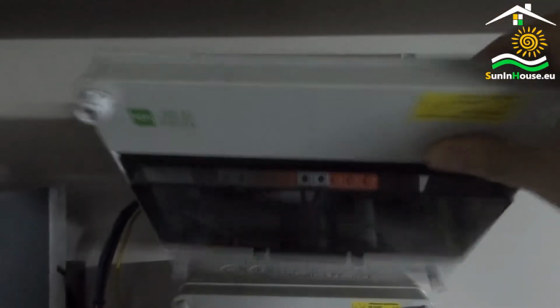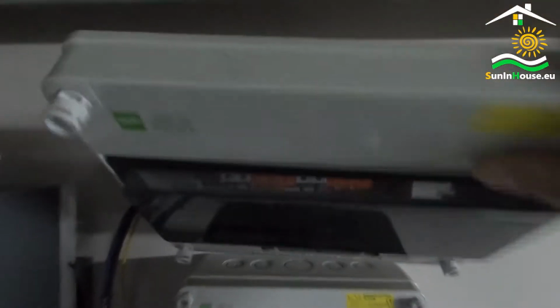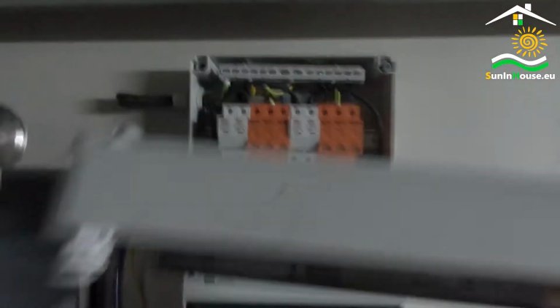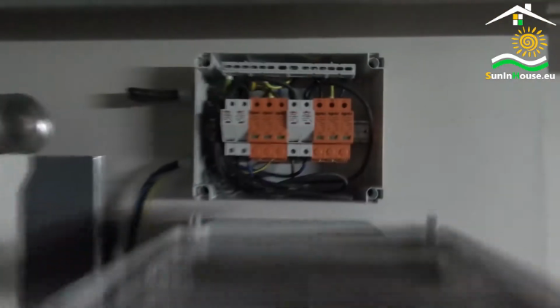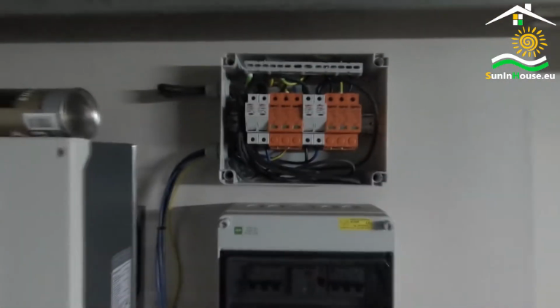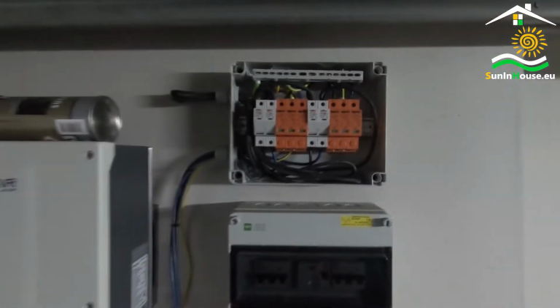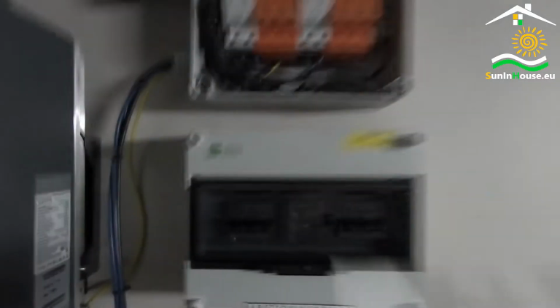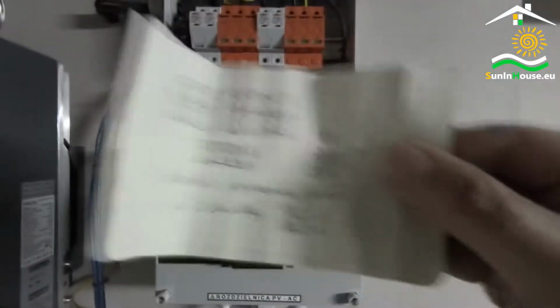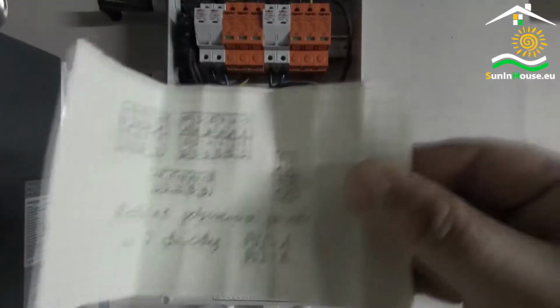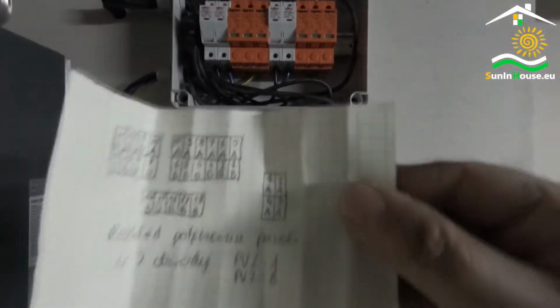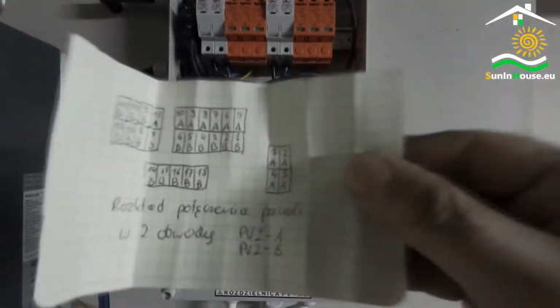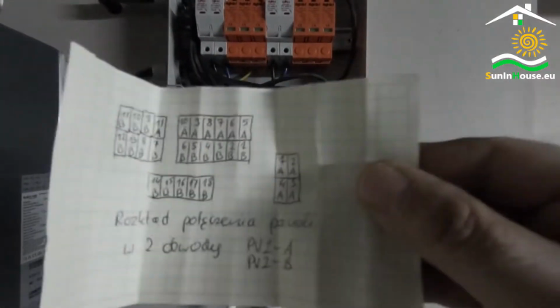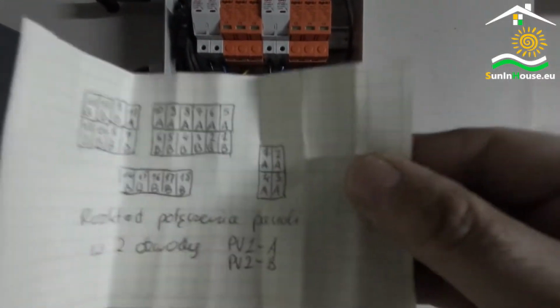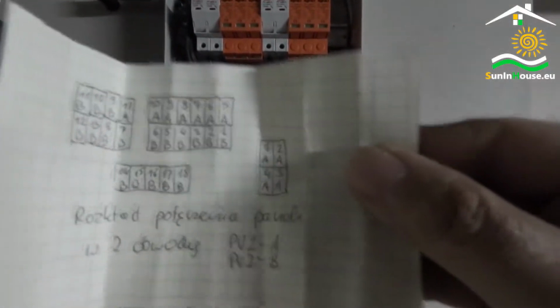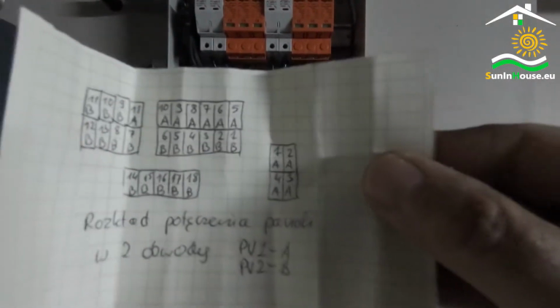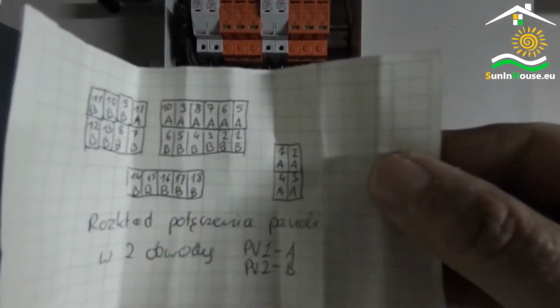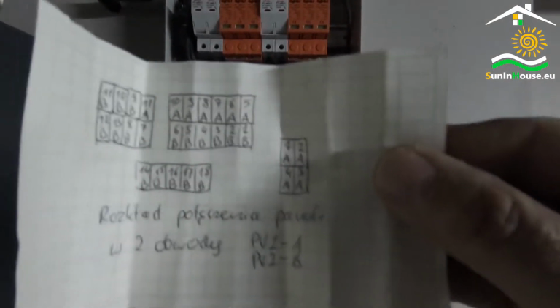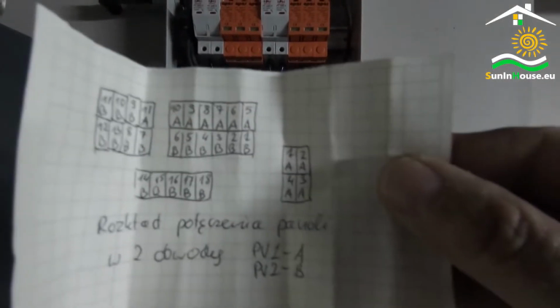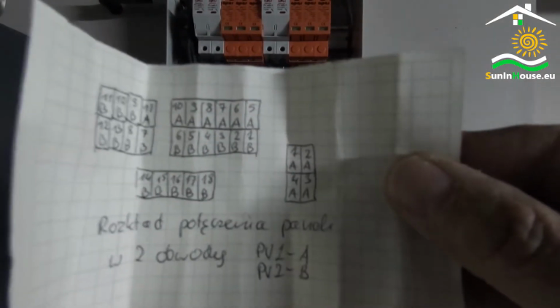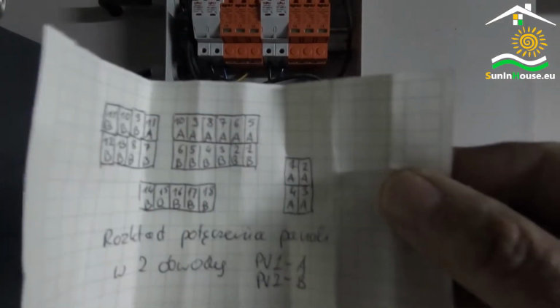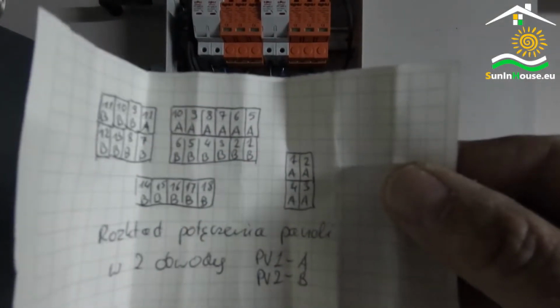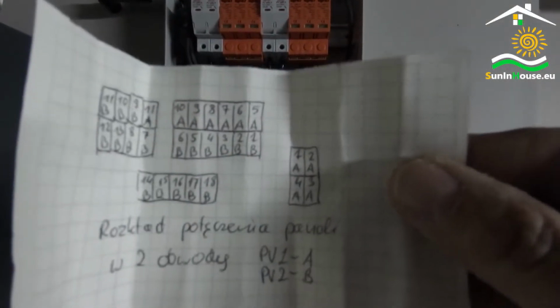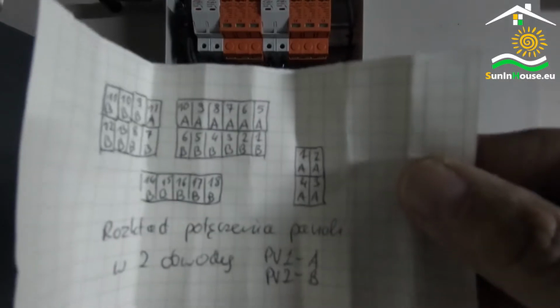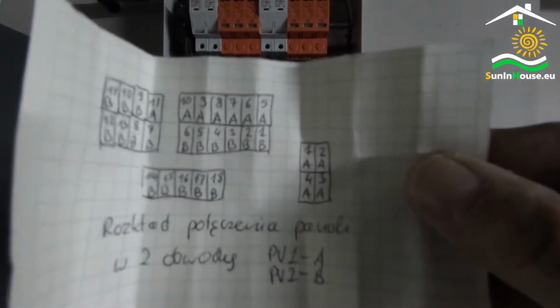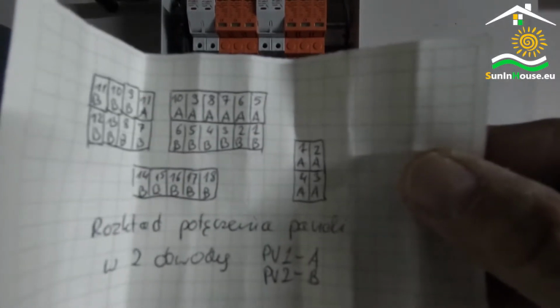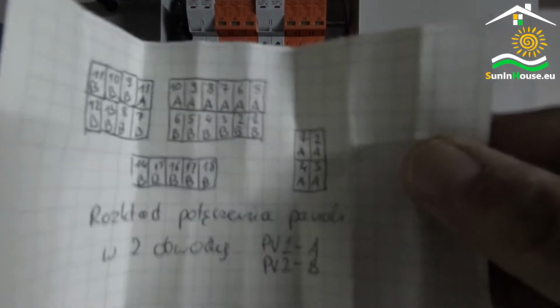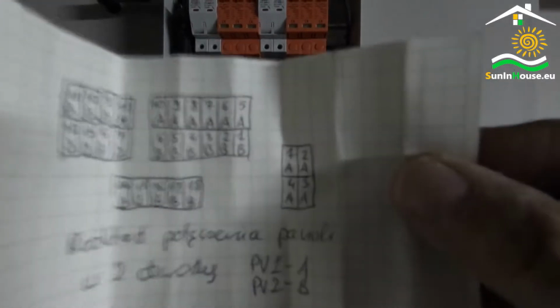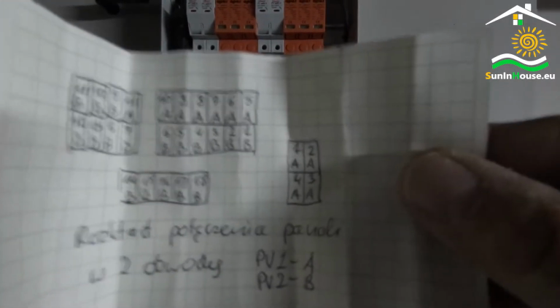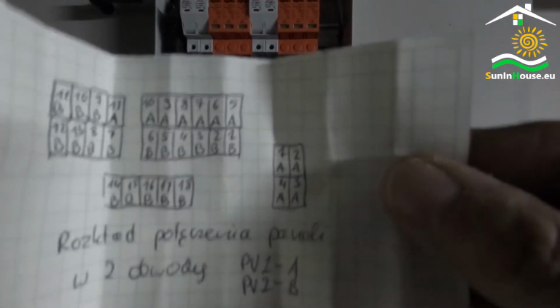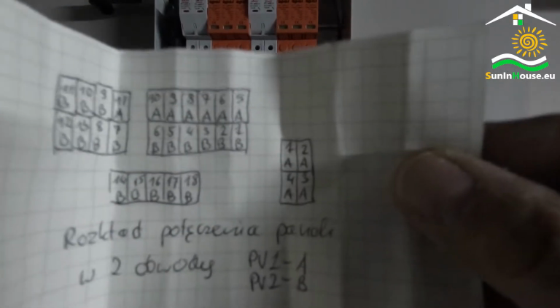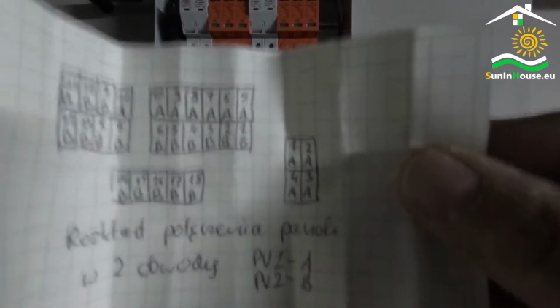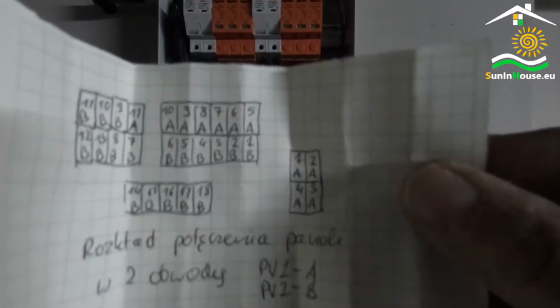There is a sheet hidden in the switchgear that shows the sequence of the panels in the circuits. After years of service, it may turn out to be very useful.